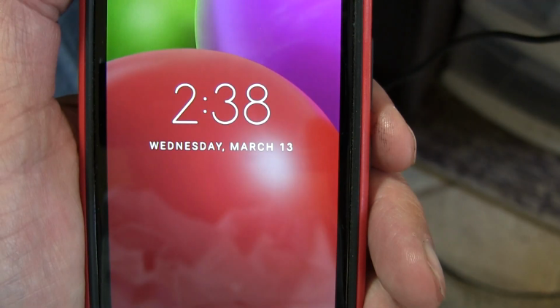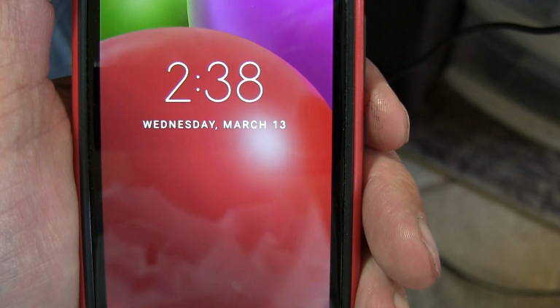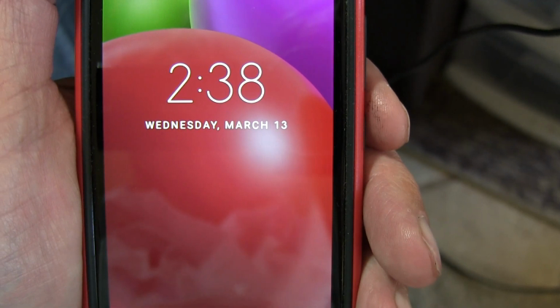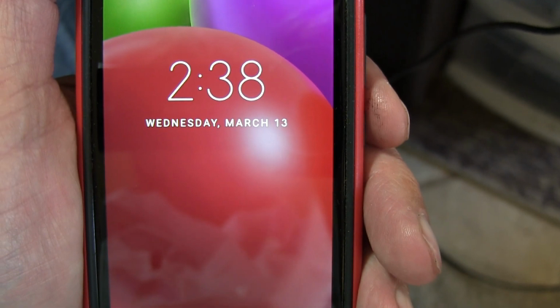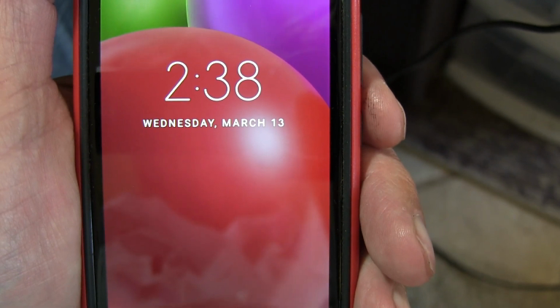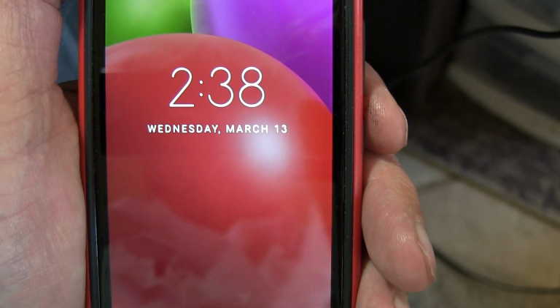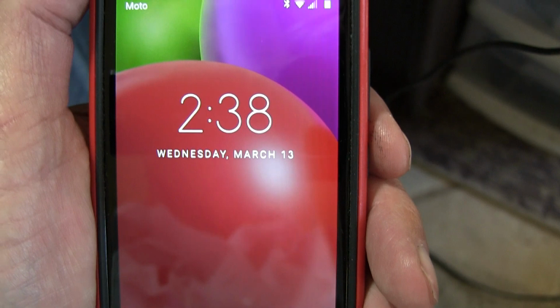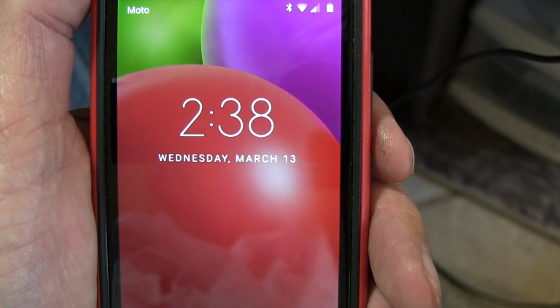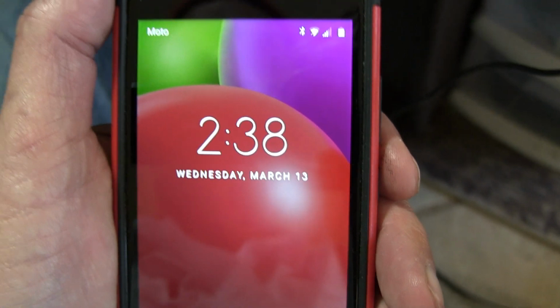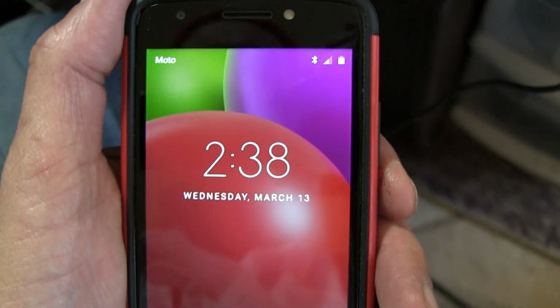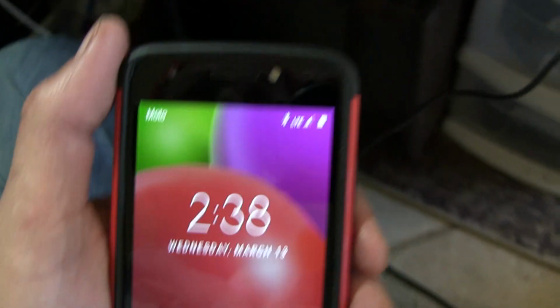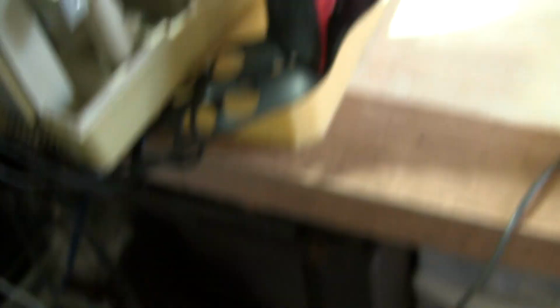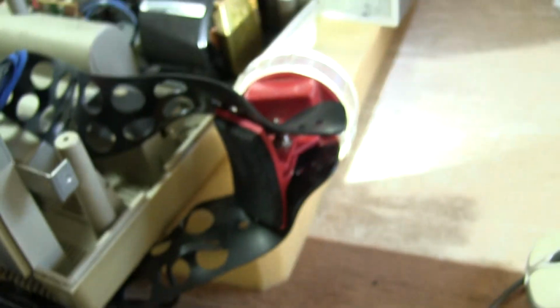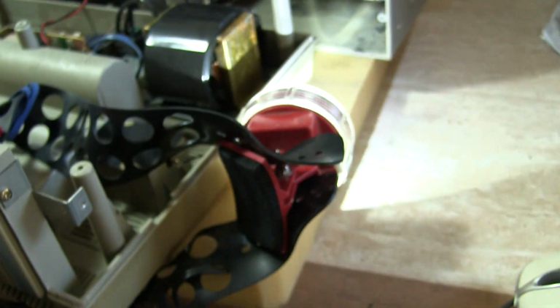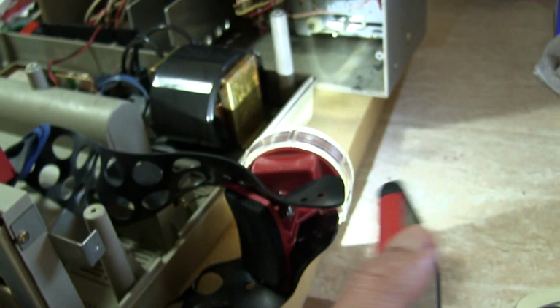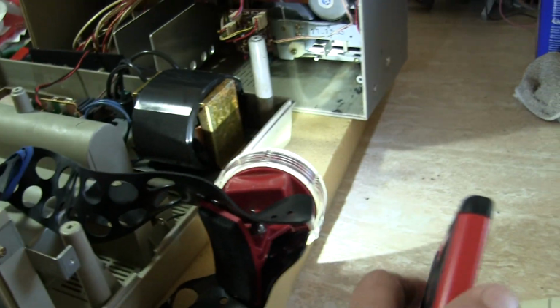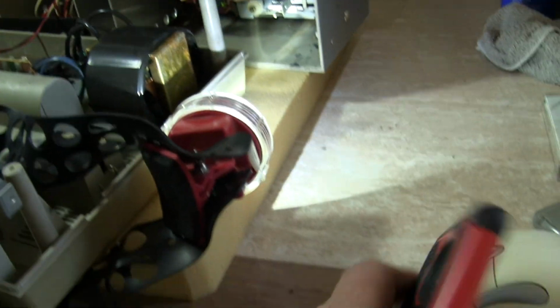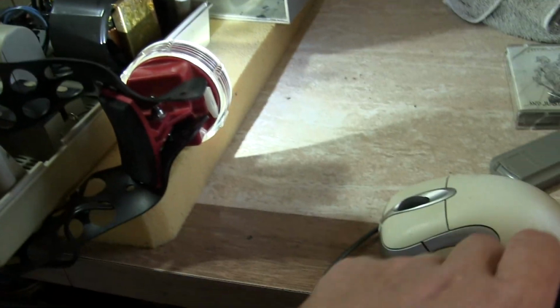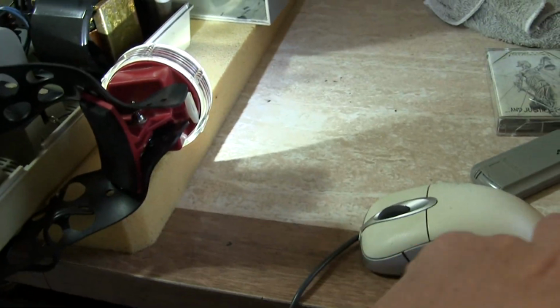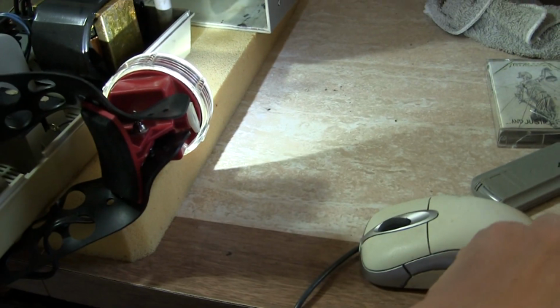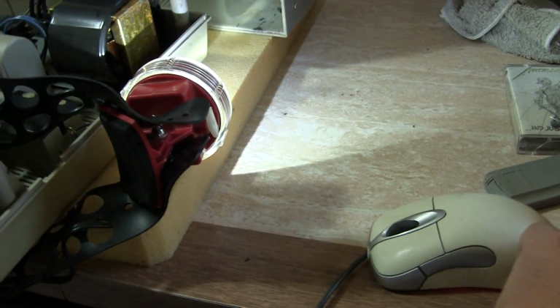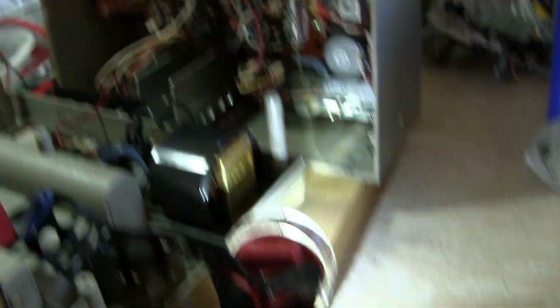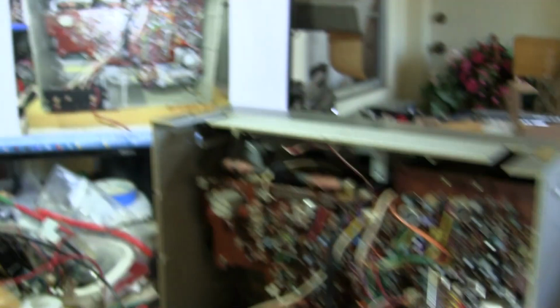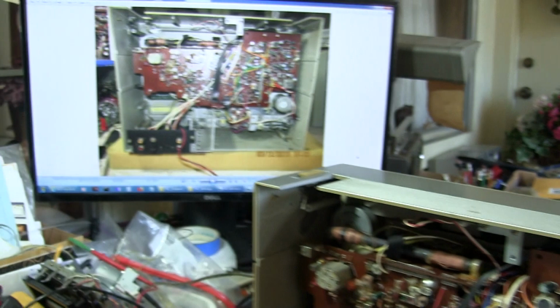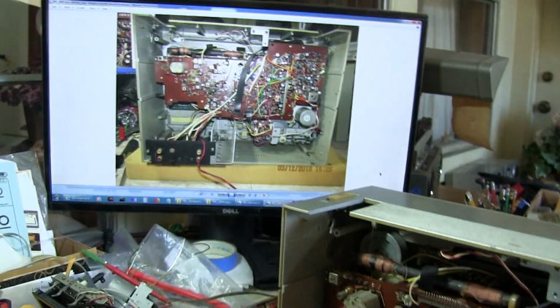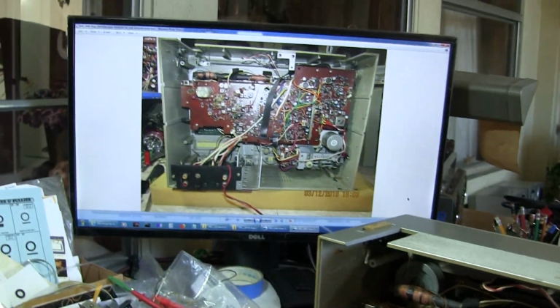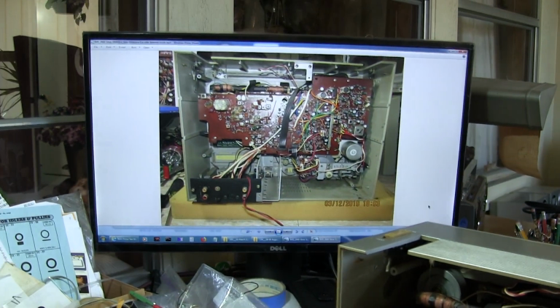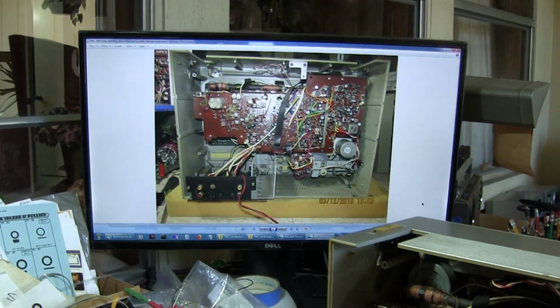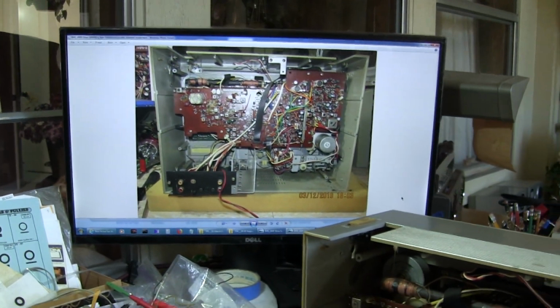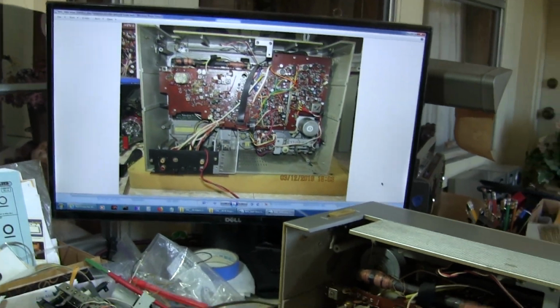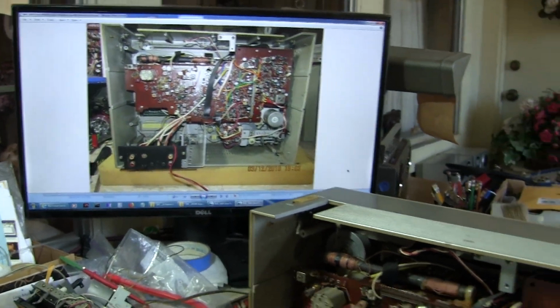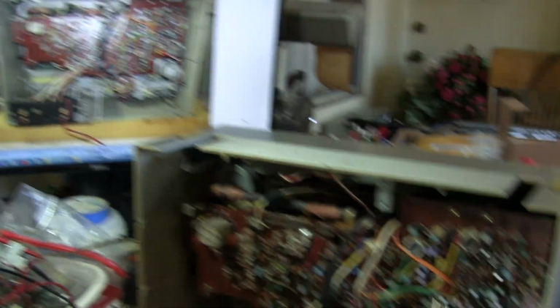It's 2:38 Wednesday, March 13th, 2019. Same place, different phone, whatever. No more pretty pictures from the computer — I already did that in another video.